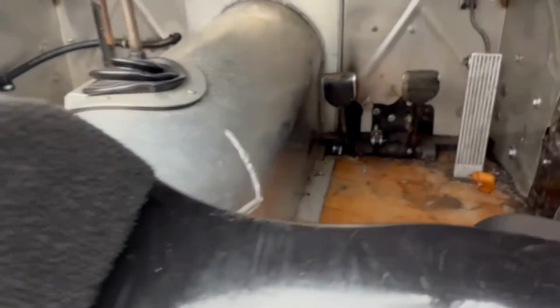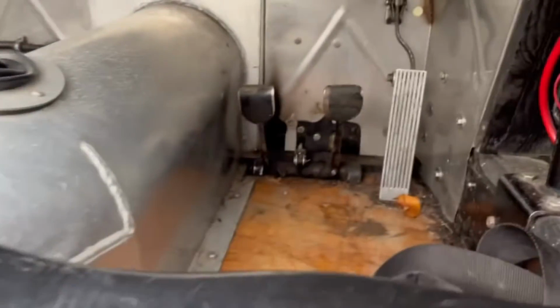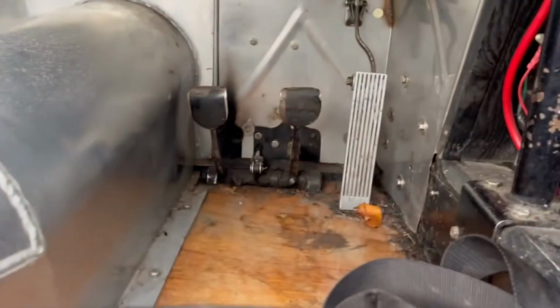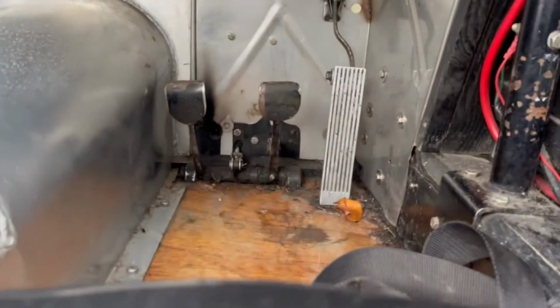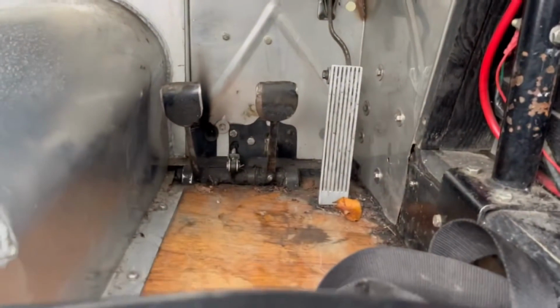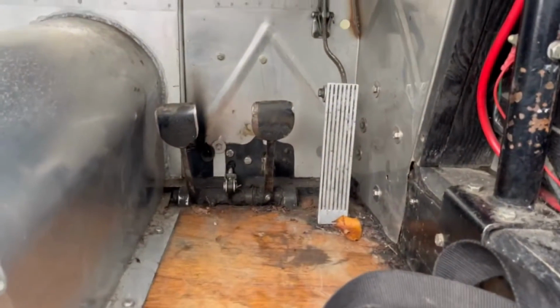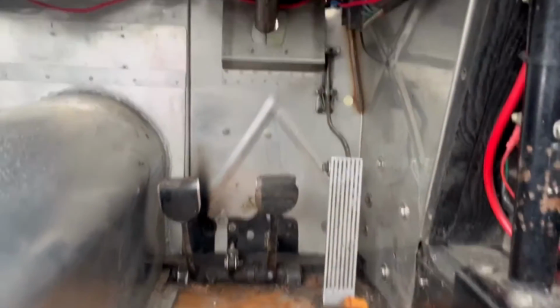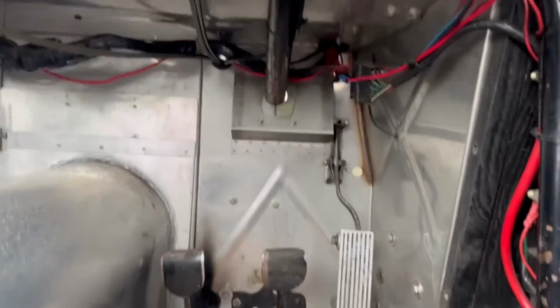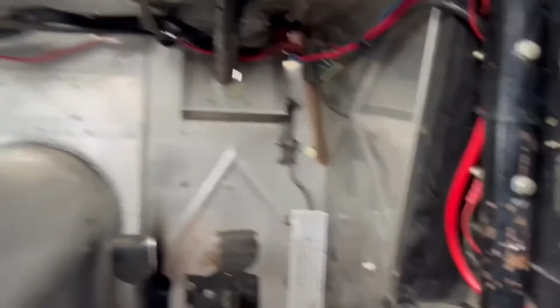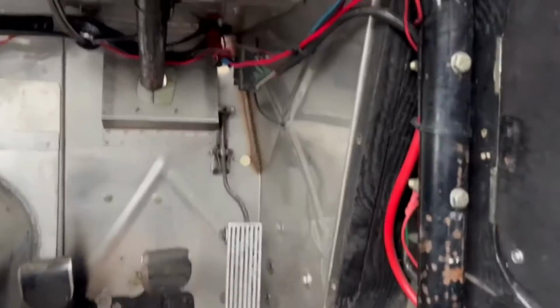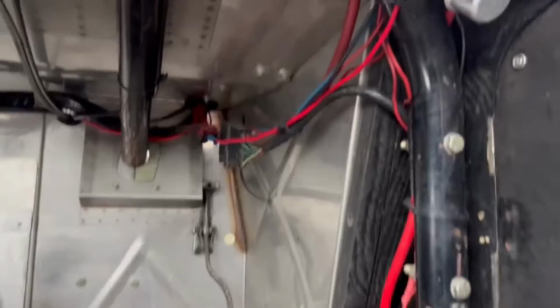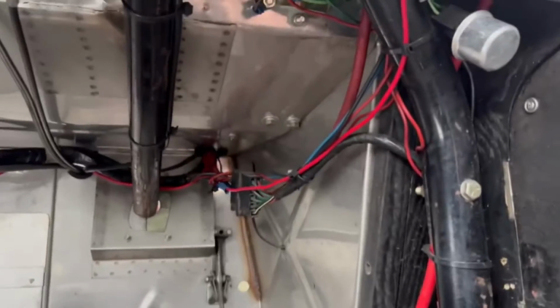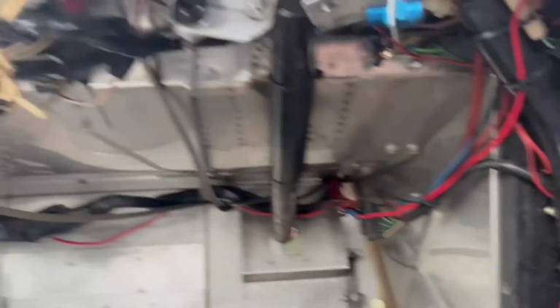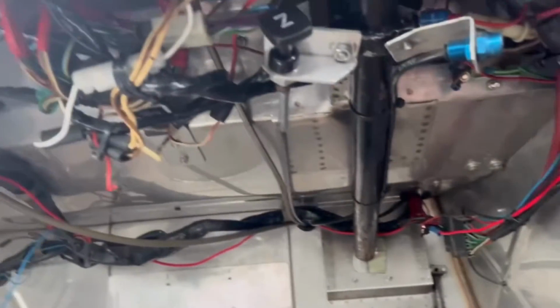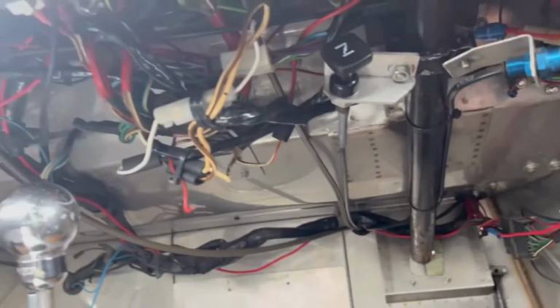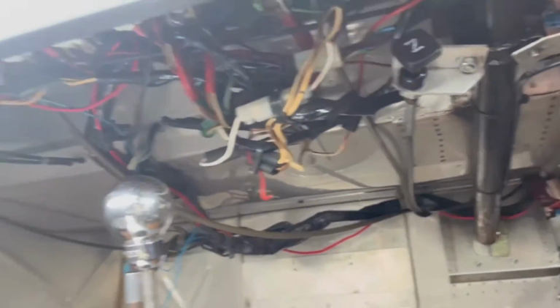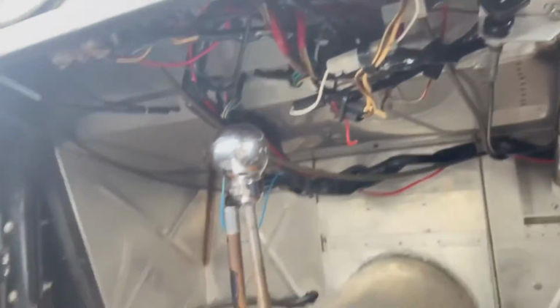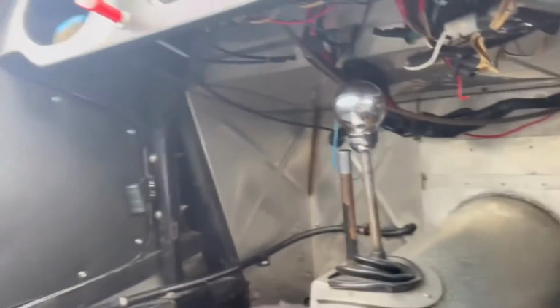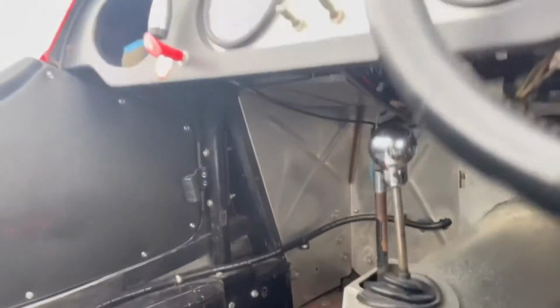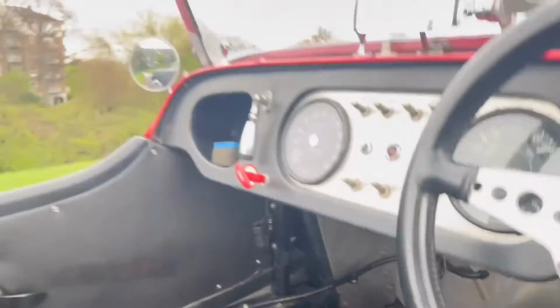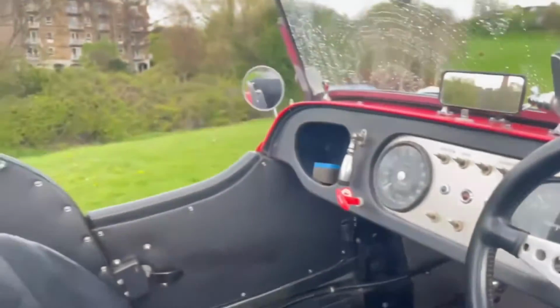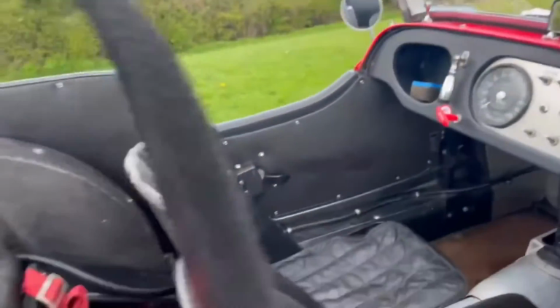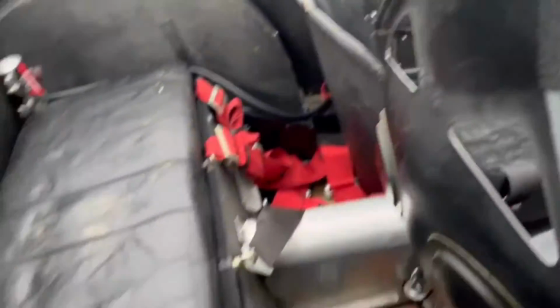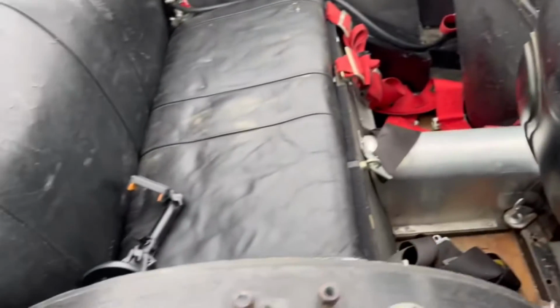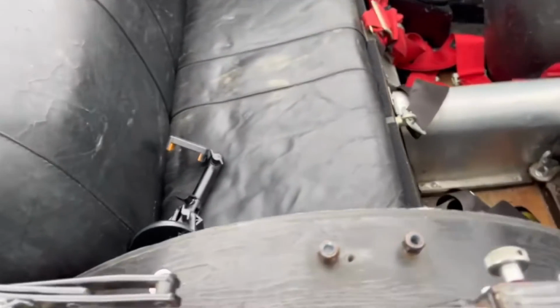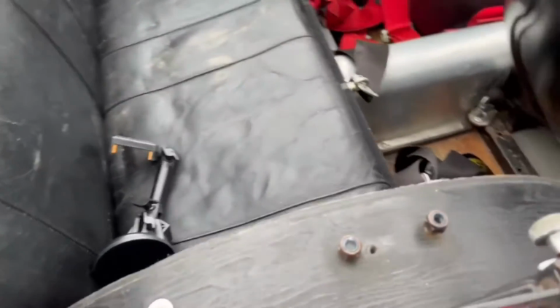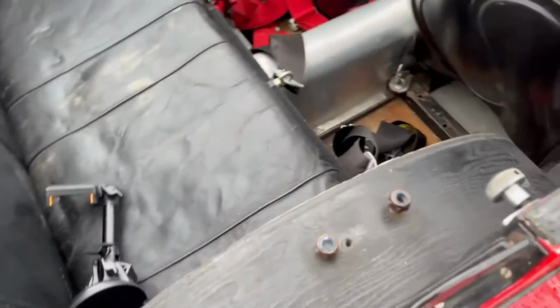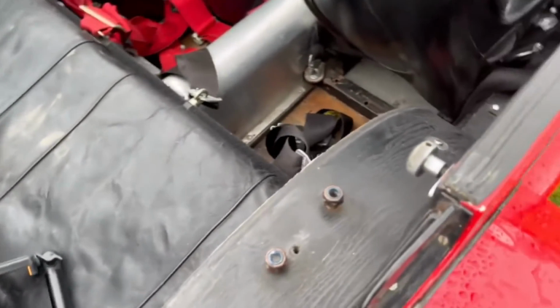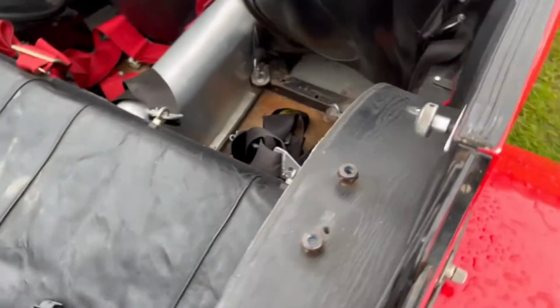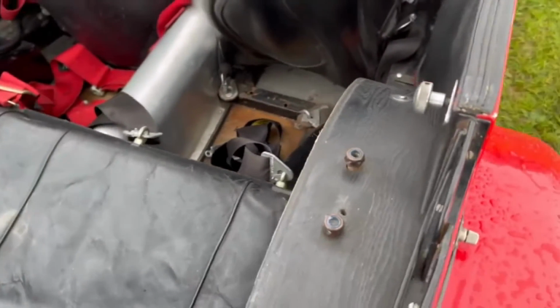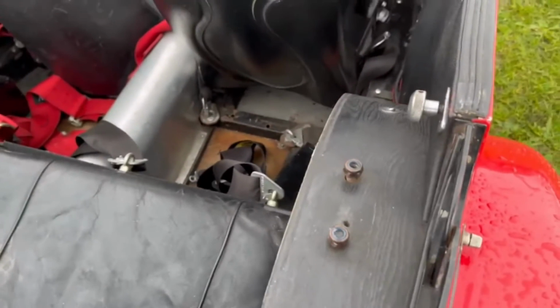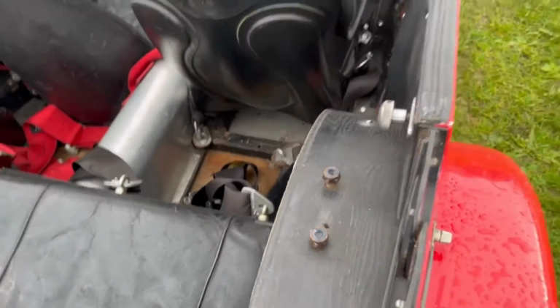Moving under here, she's got racing pedals and a rollover hoop under the bulkhead. There was obviously a full roll cage, but this has now been removed — the fittings are still here.